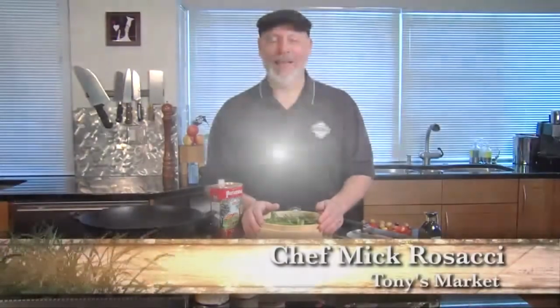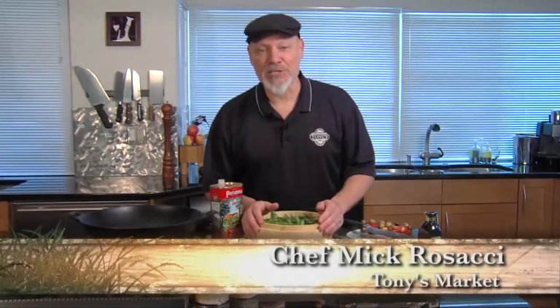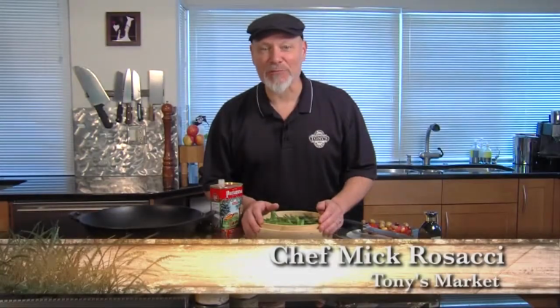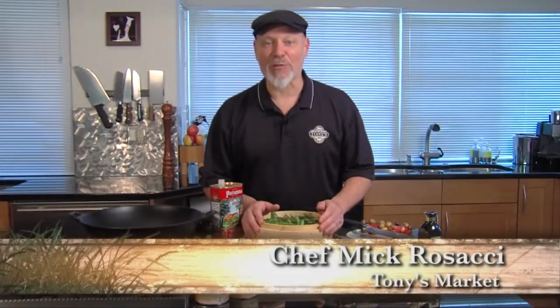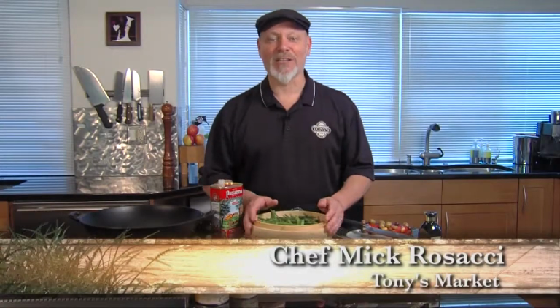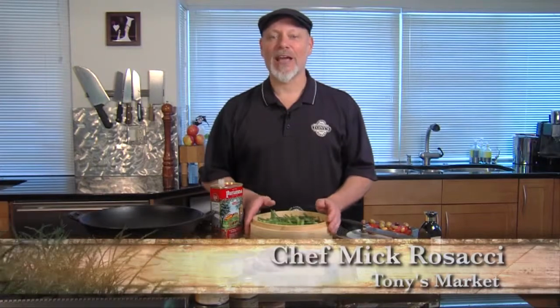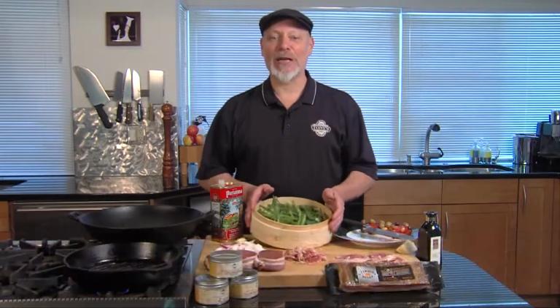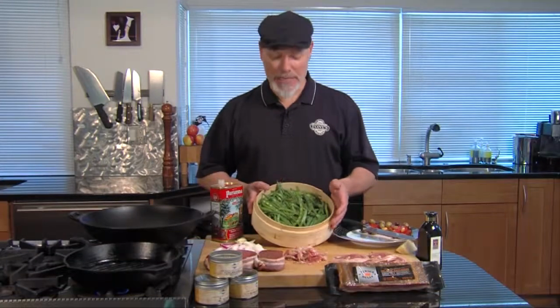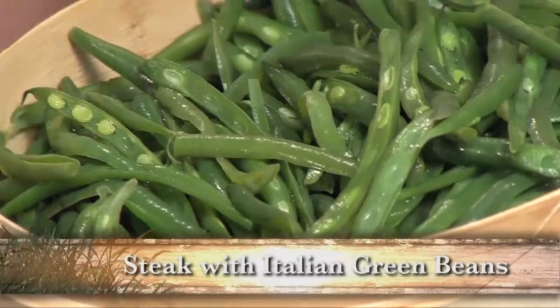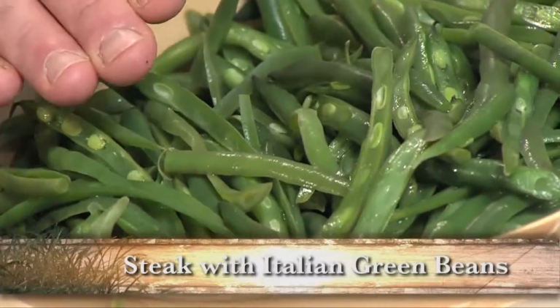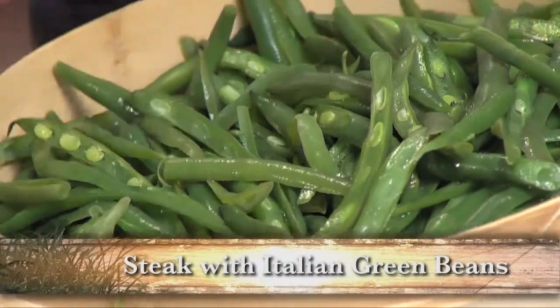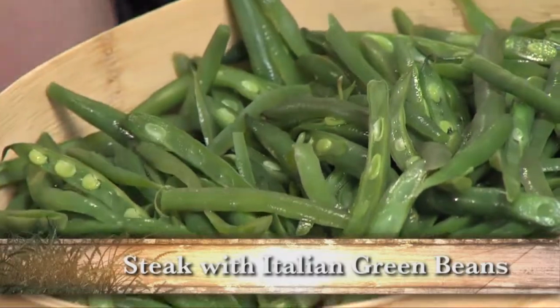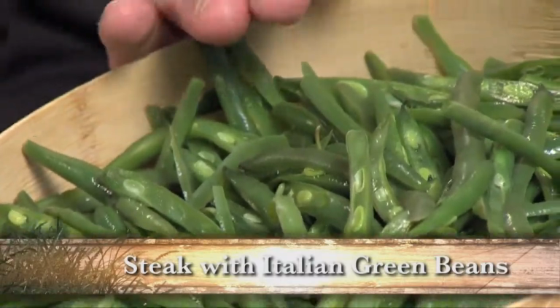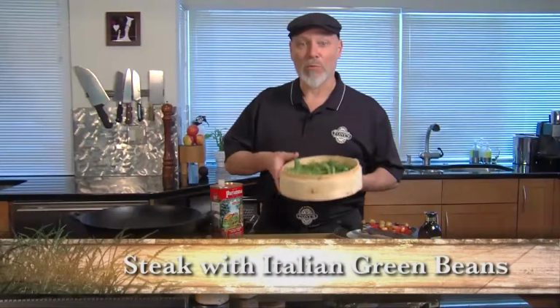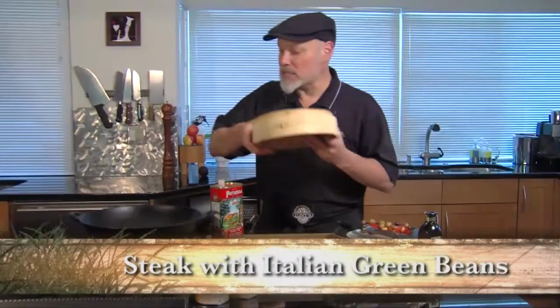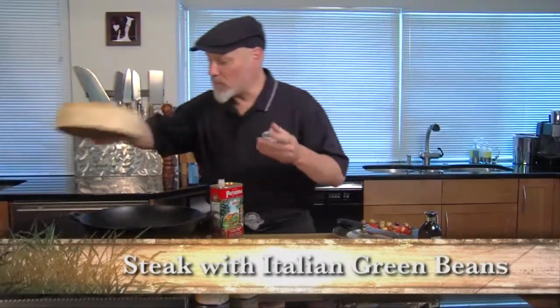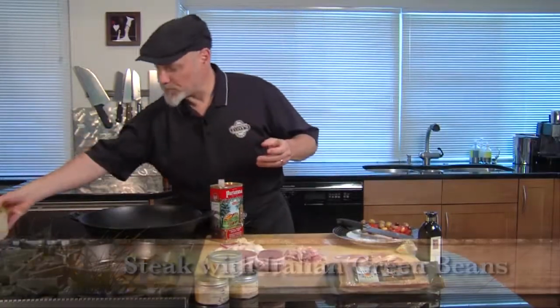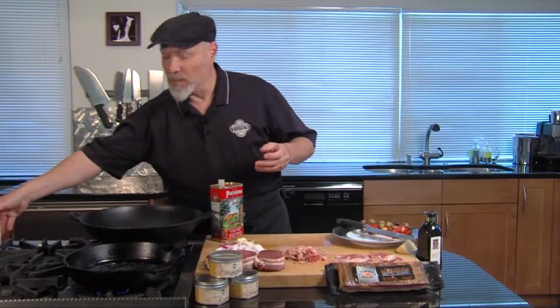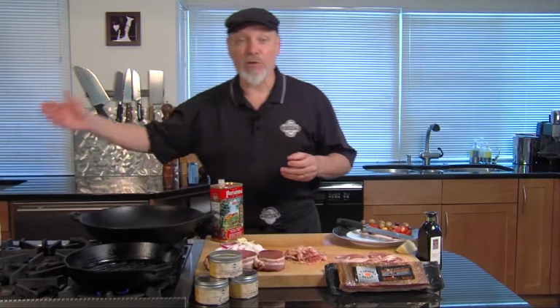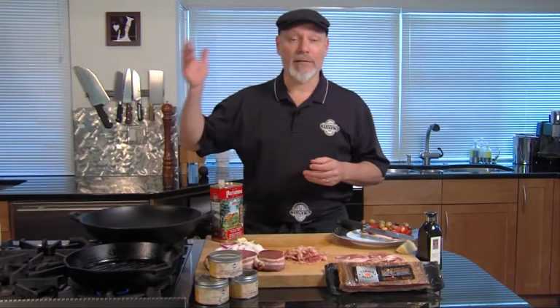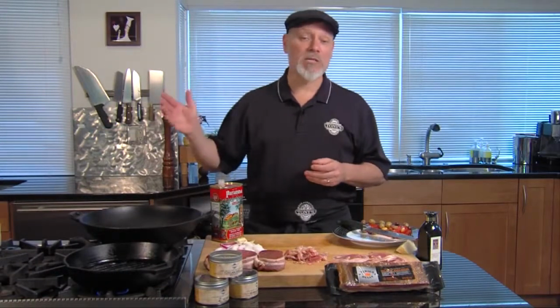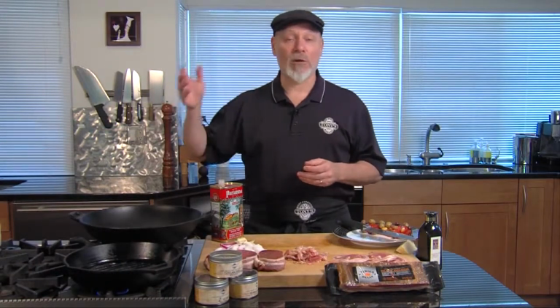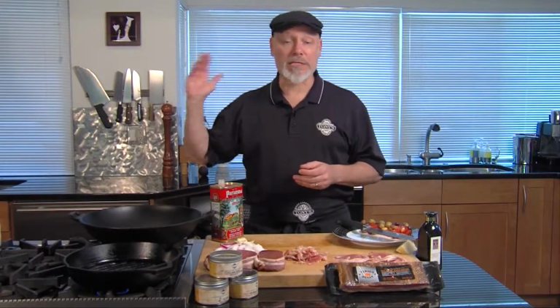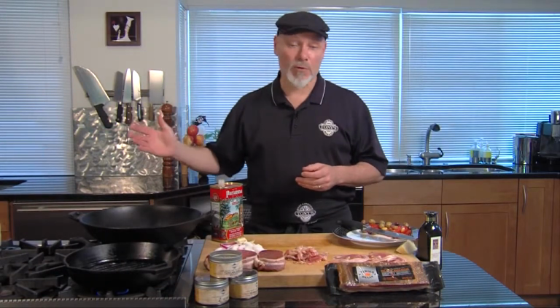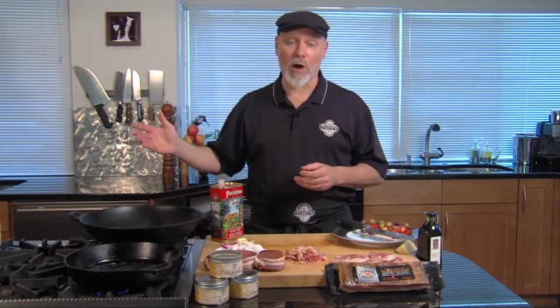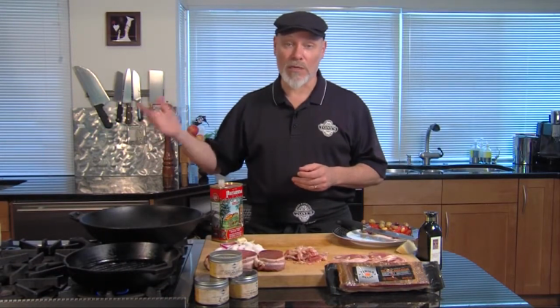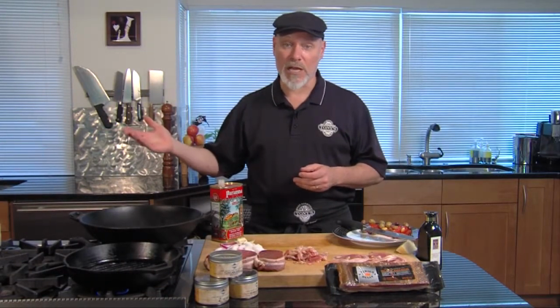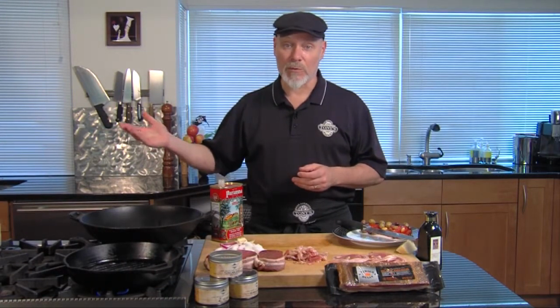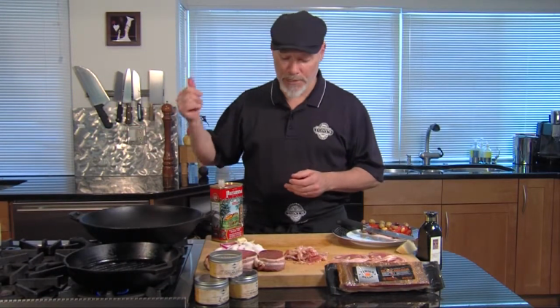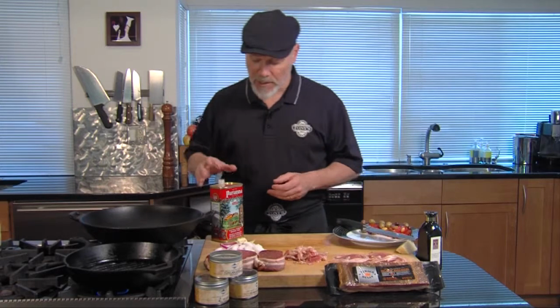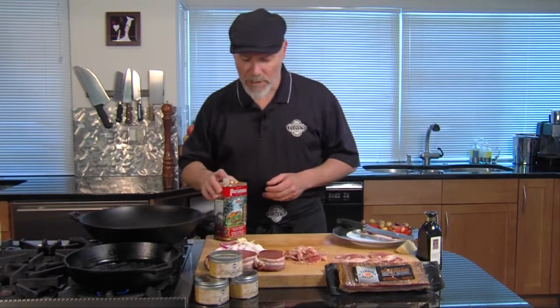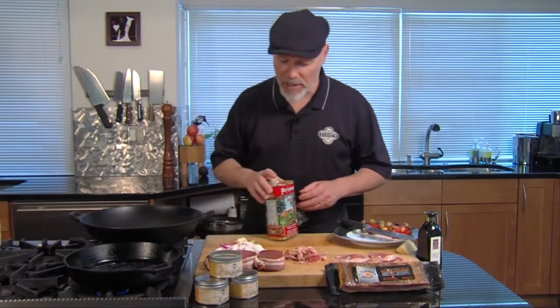Hi, this is Chef Mick from Tony's Markets. Today, green beans. I've got some beautiful green beans here. We'll set these aside for a moment — you can do that hours ahead or the day before if you want to save time when you're cooking. So we're going to start here.